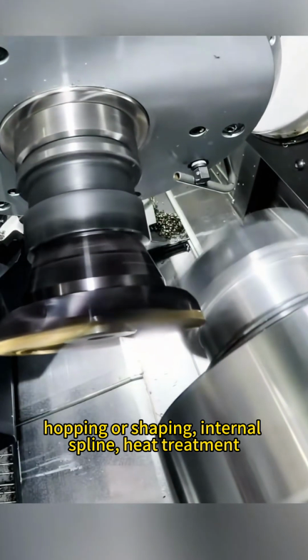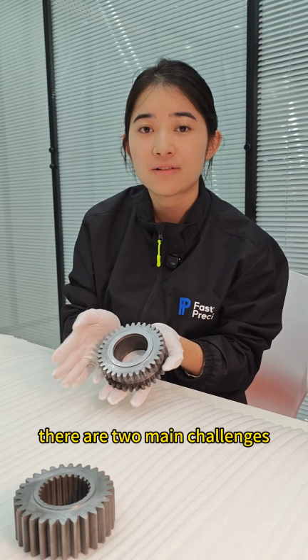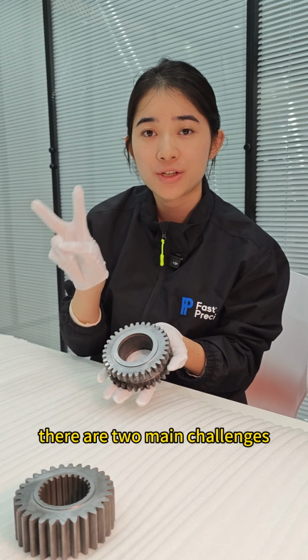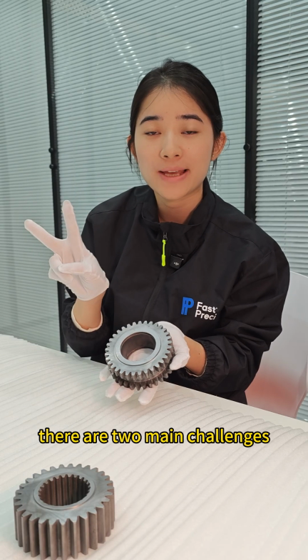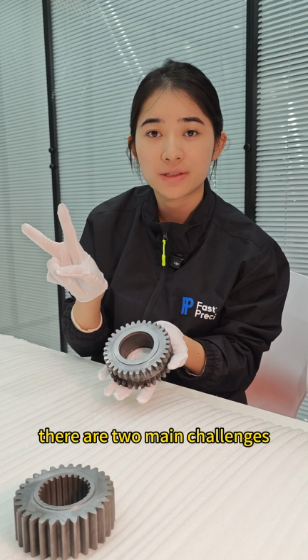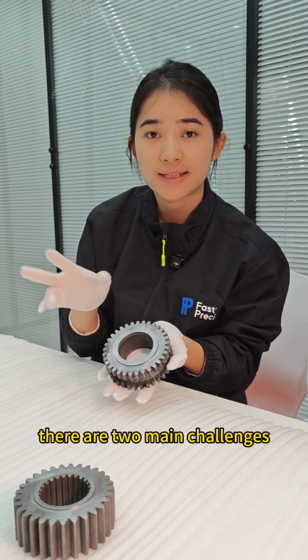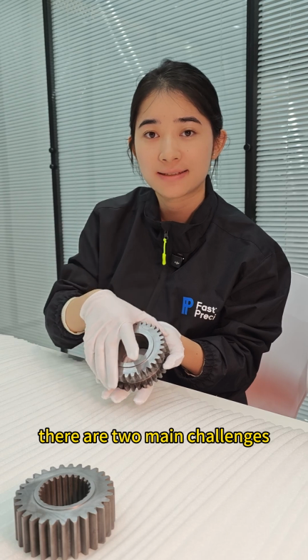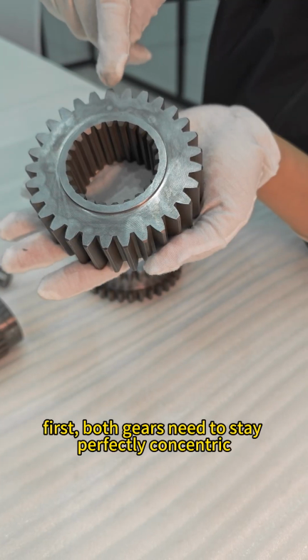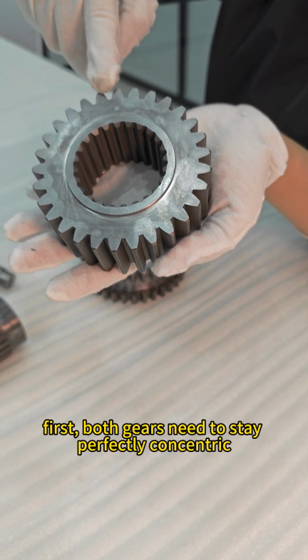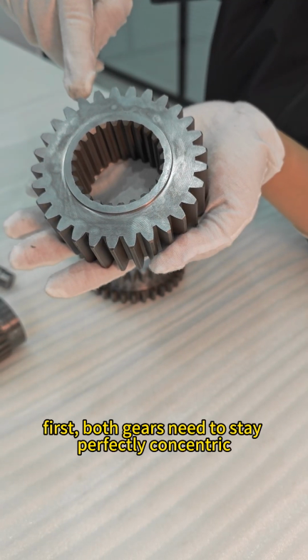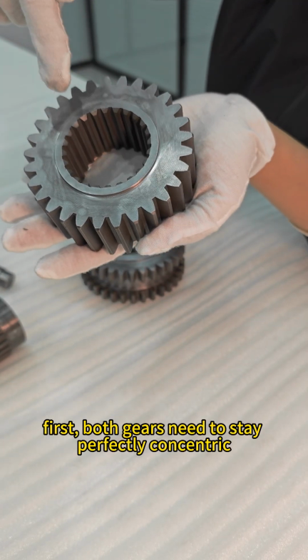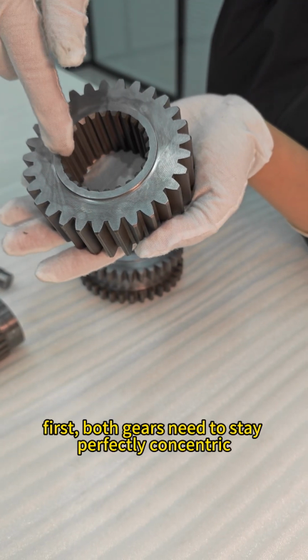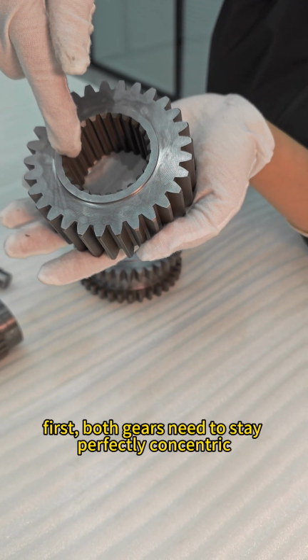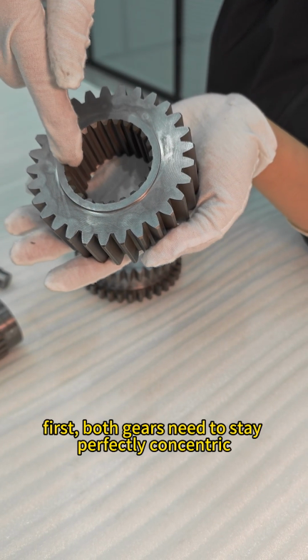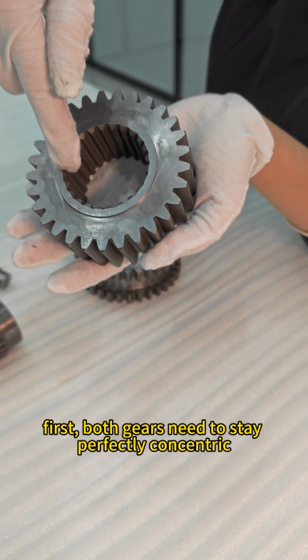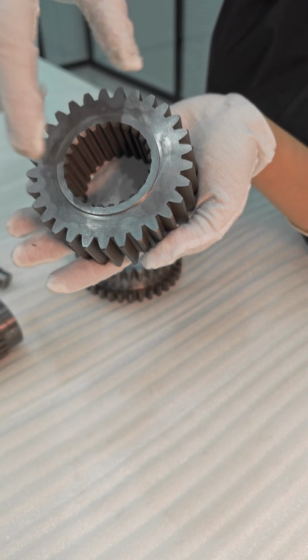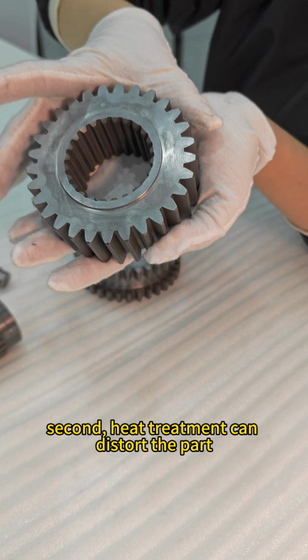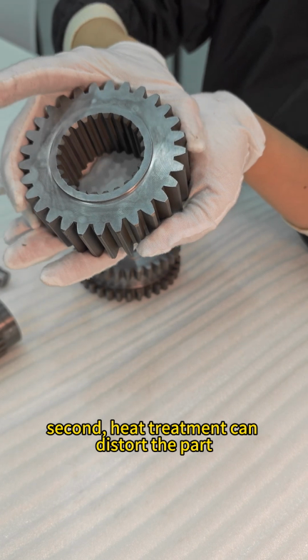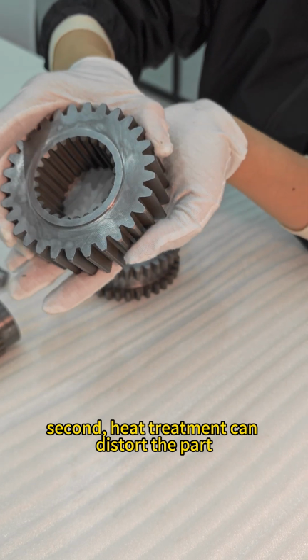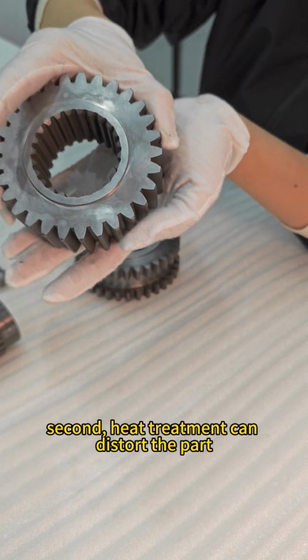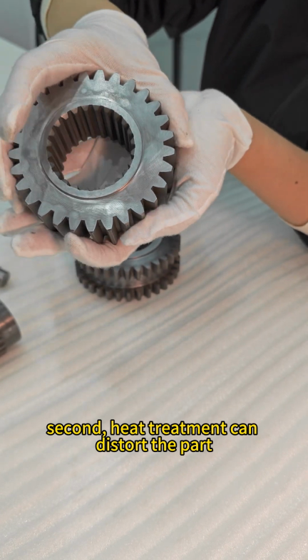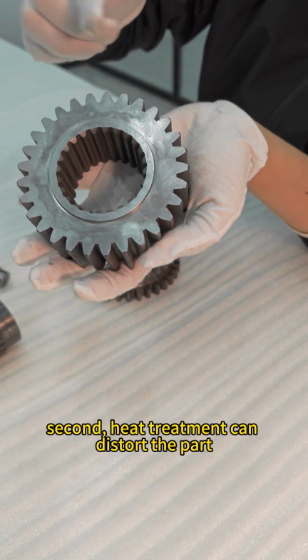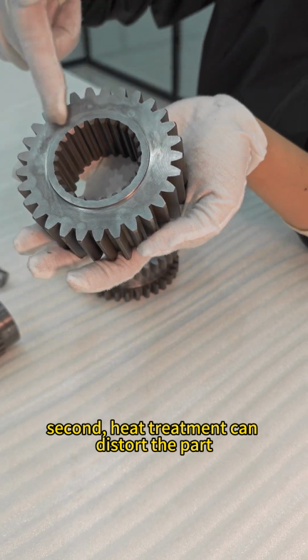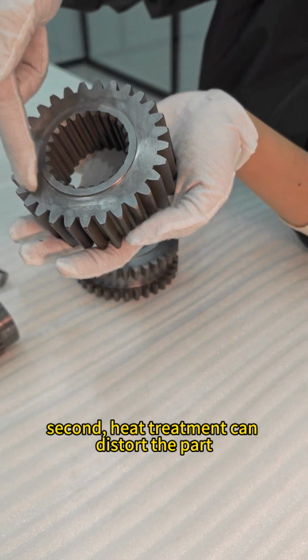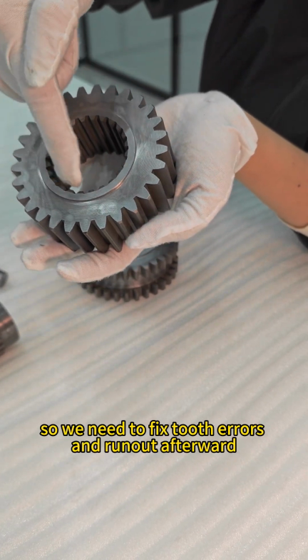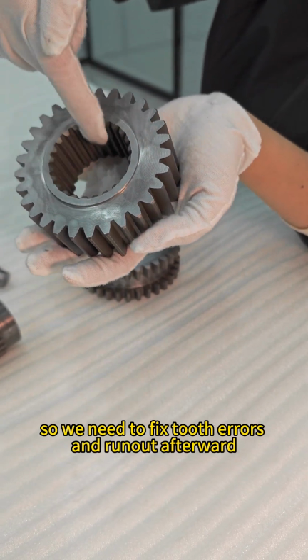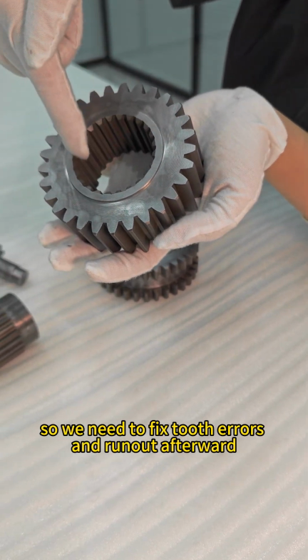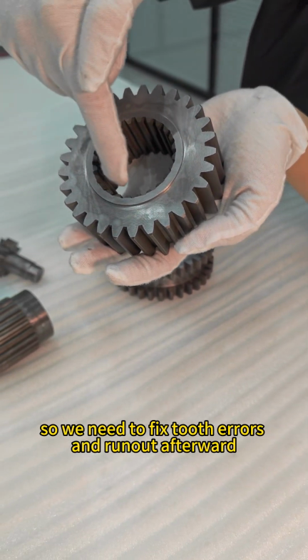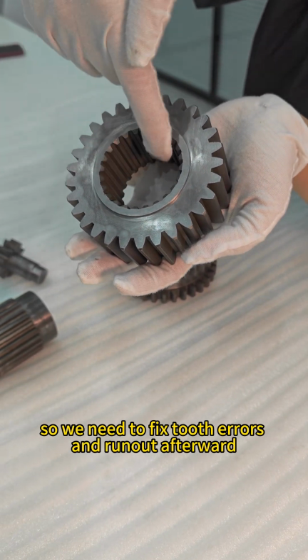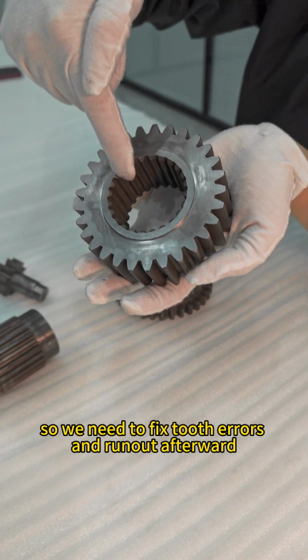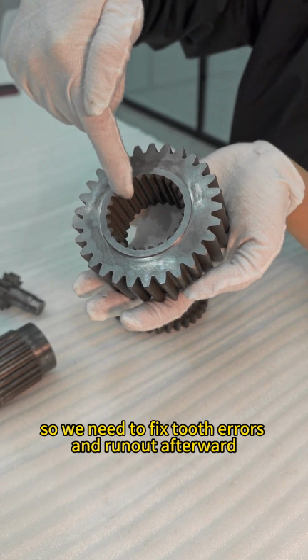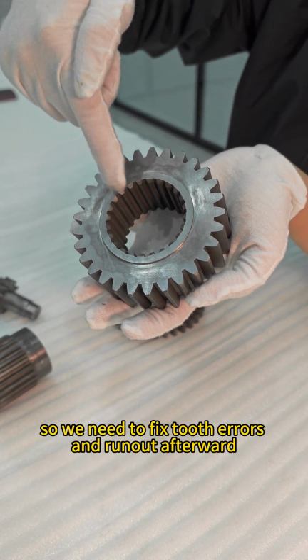There are two main challenges. First, both gears need to stay perfectly concentric. Second, heat treatment can distort the part, so we need to correct tooth errors and runout afterward.